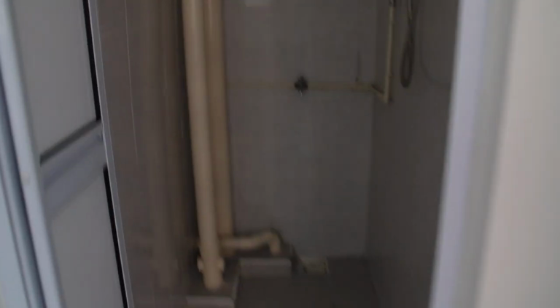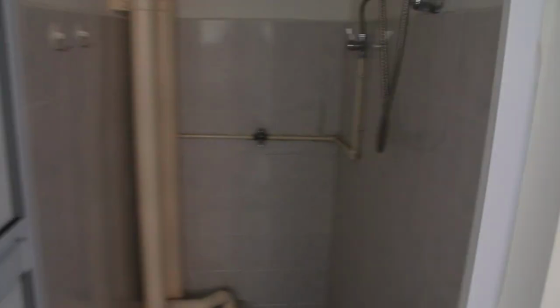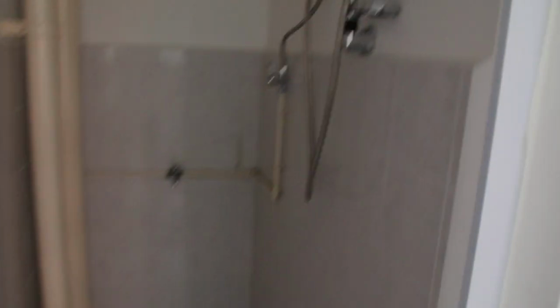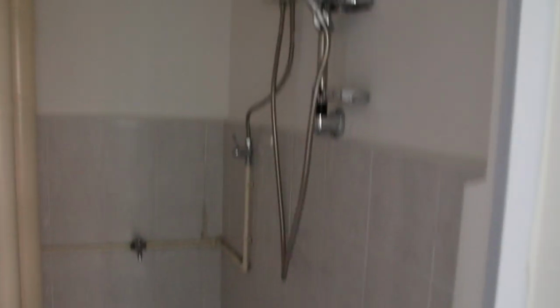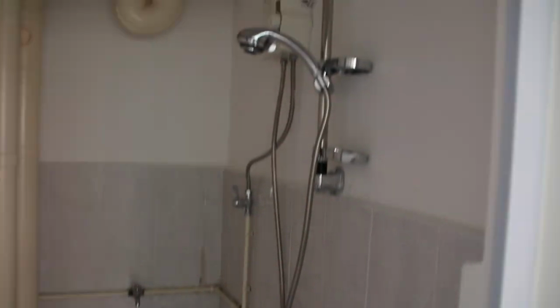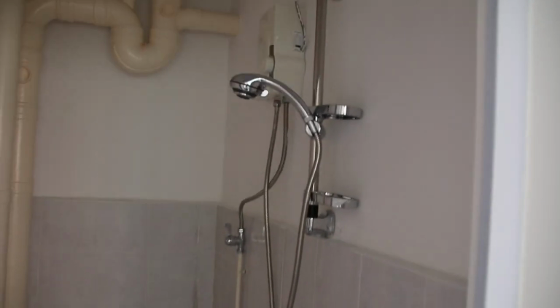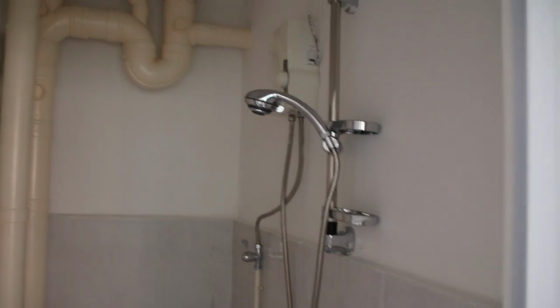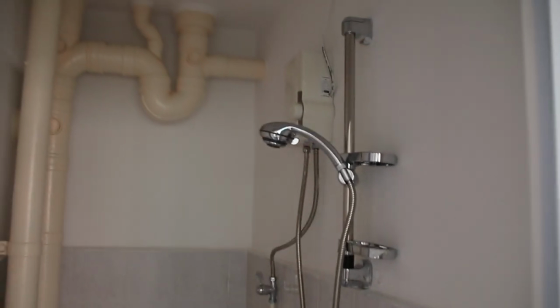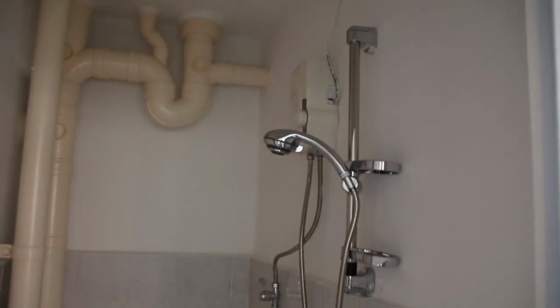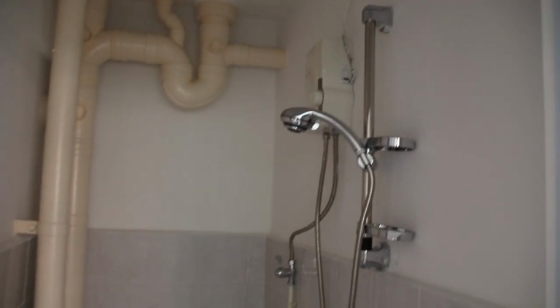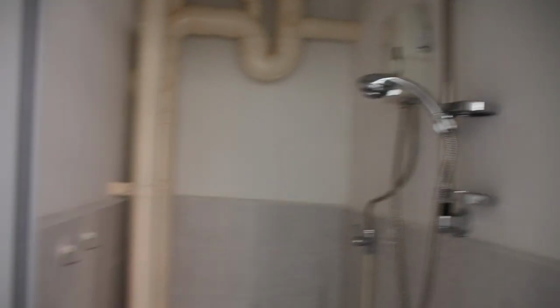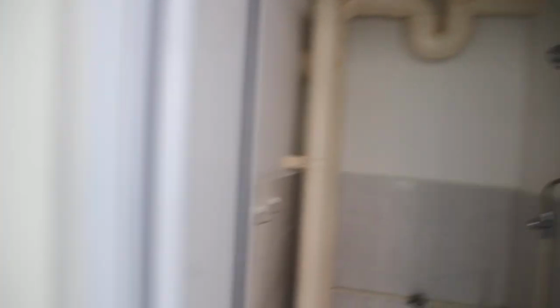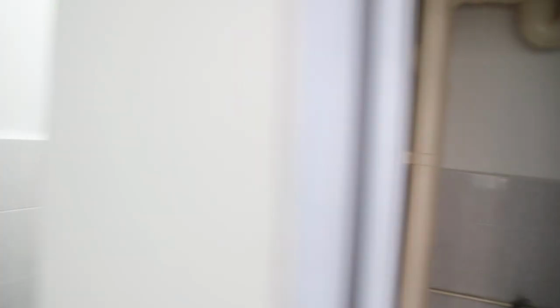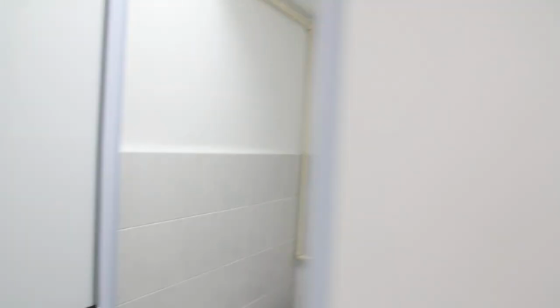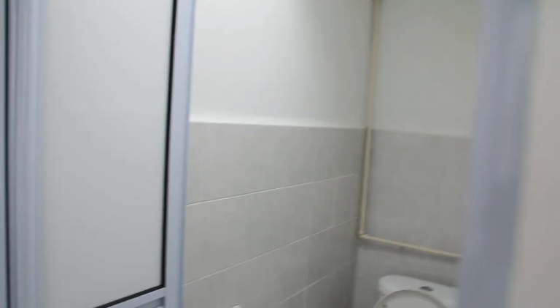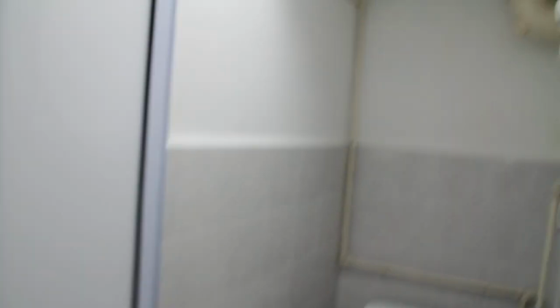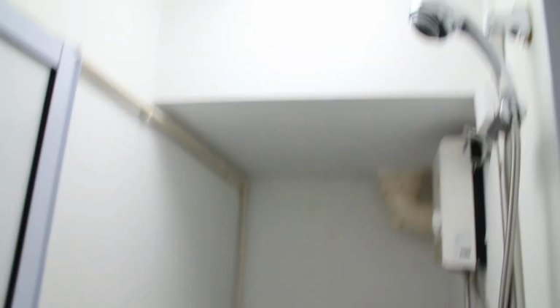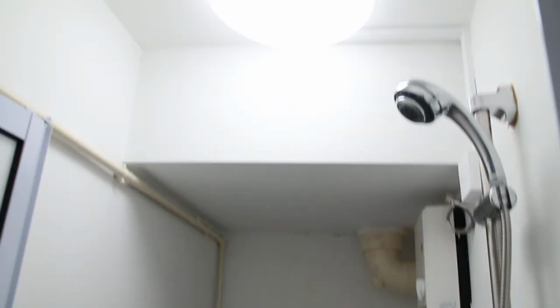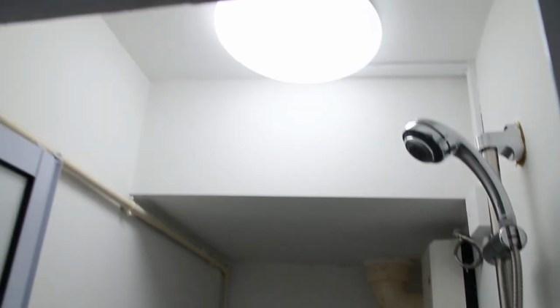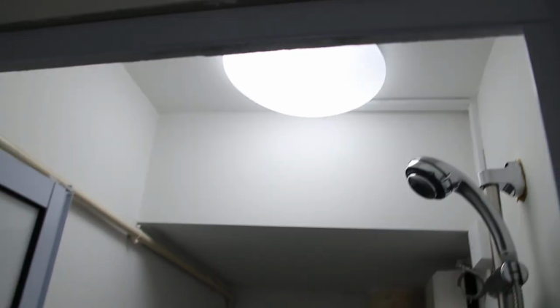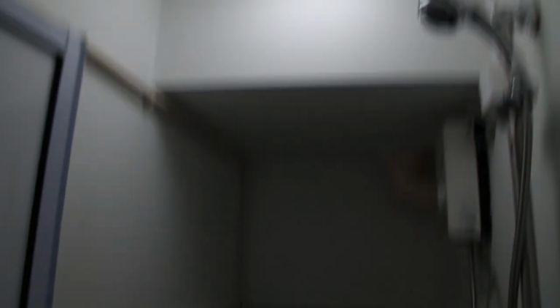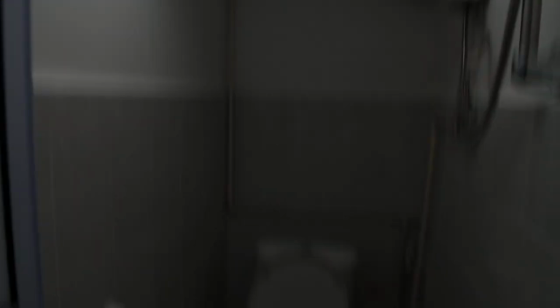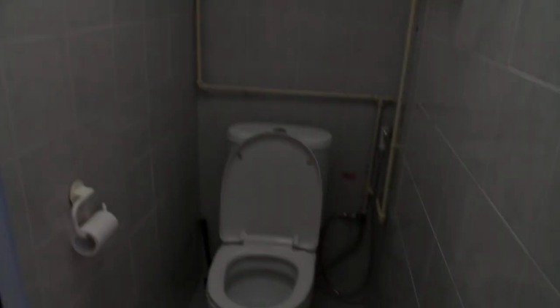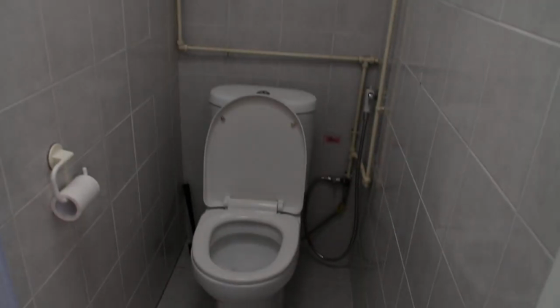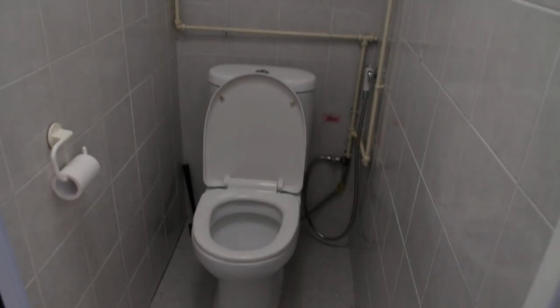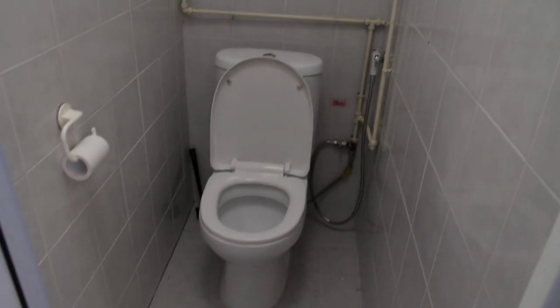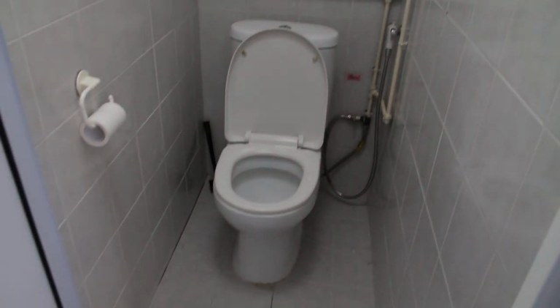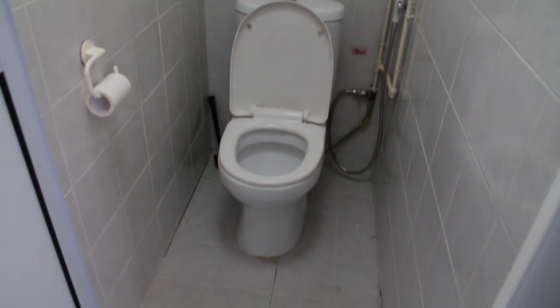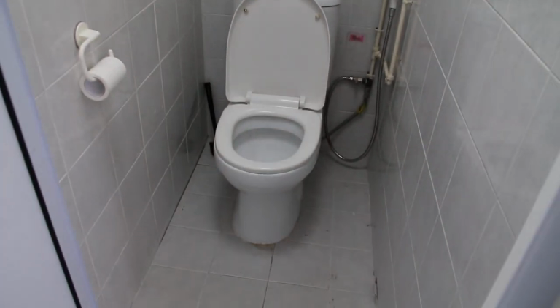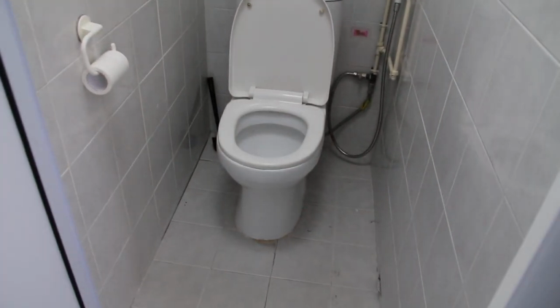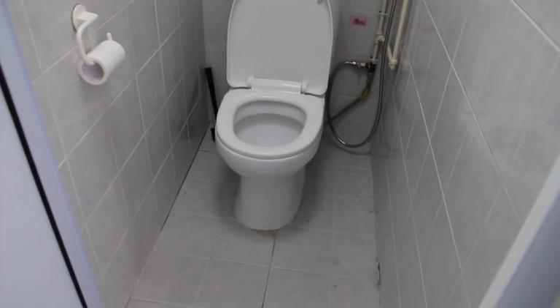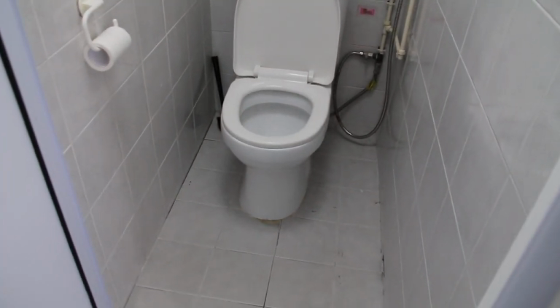Bathroom. All these are new. And the WC. It's a new one also.